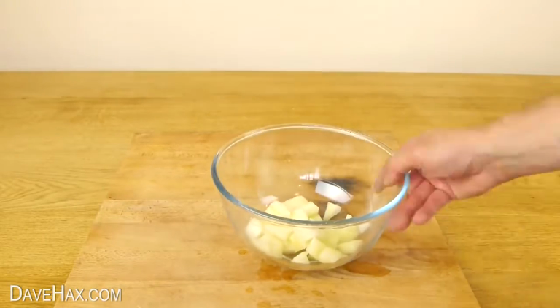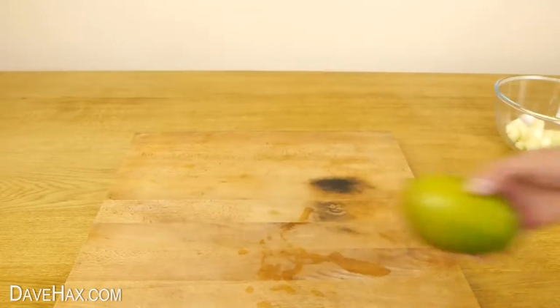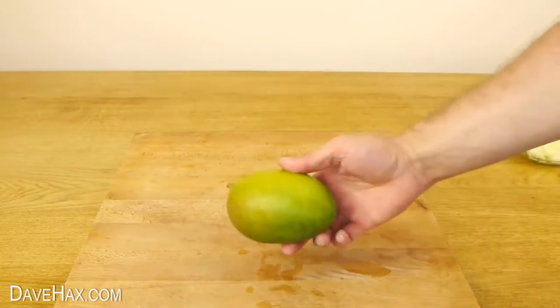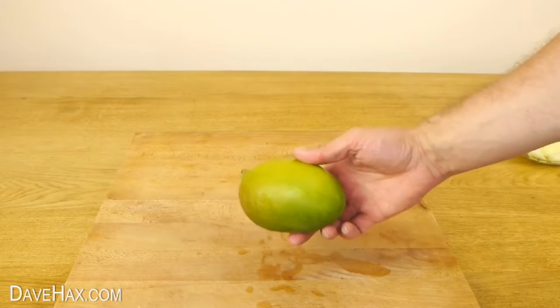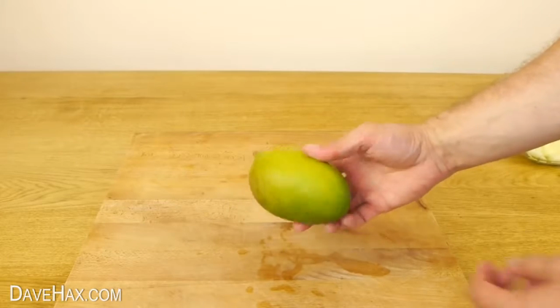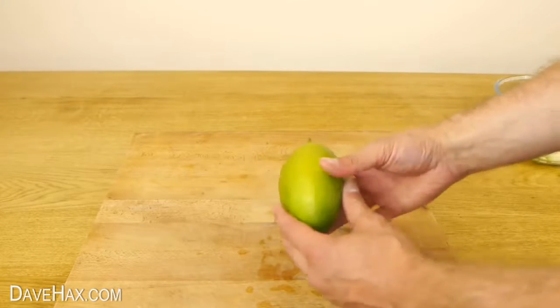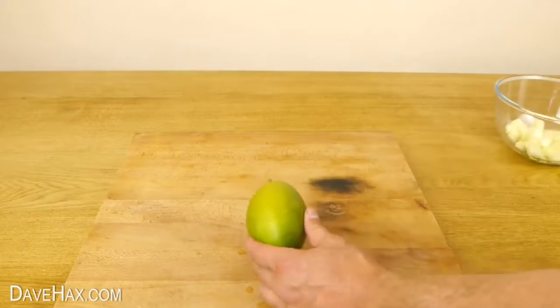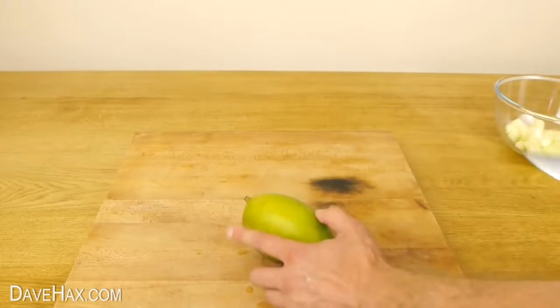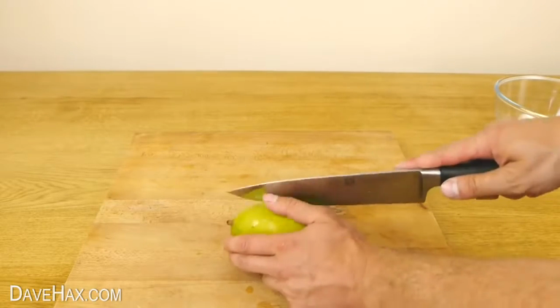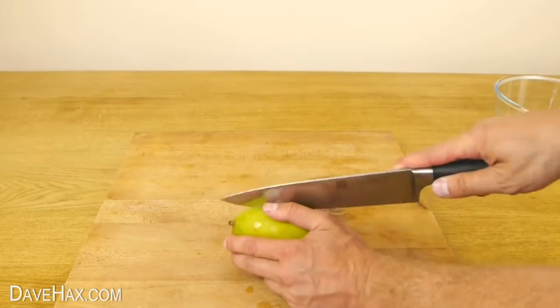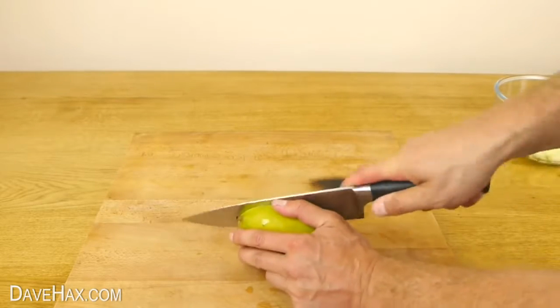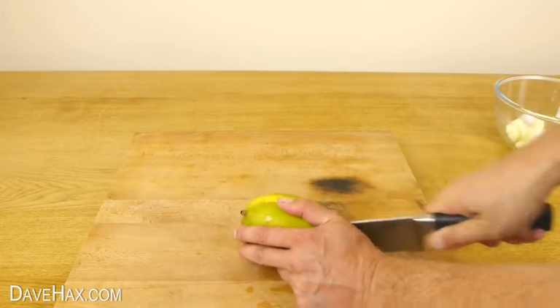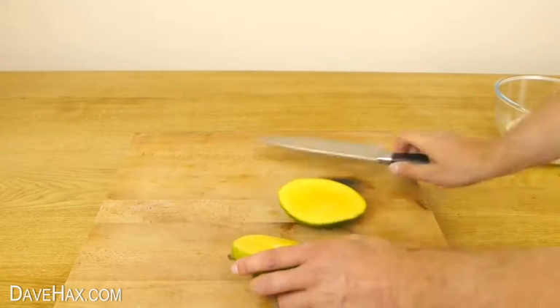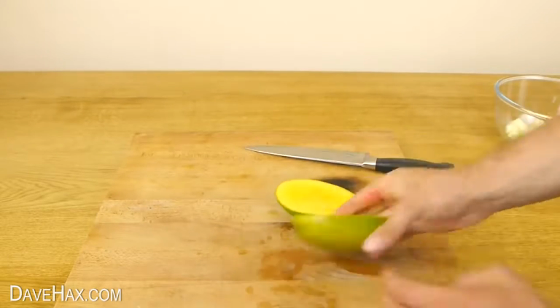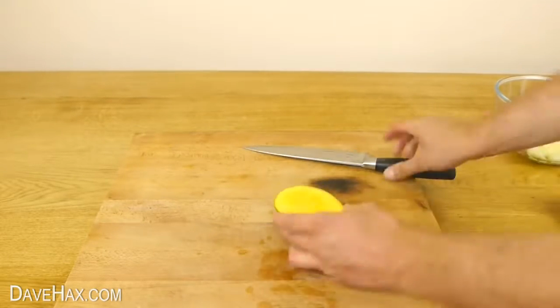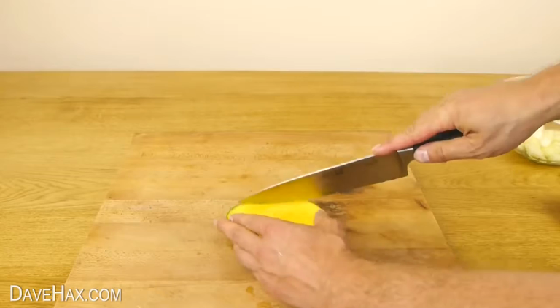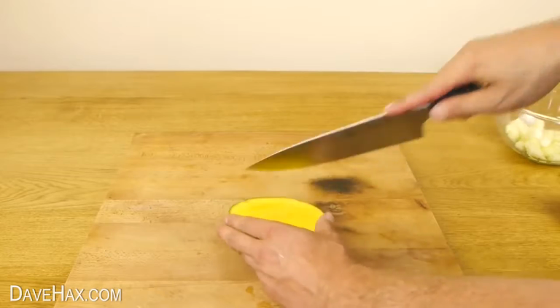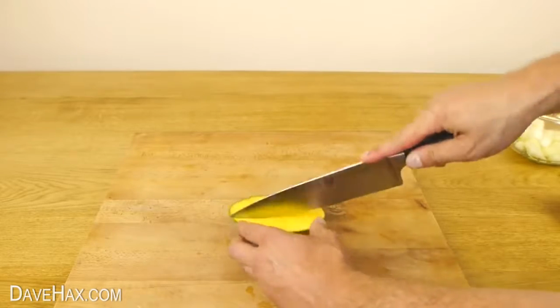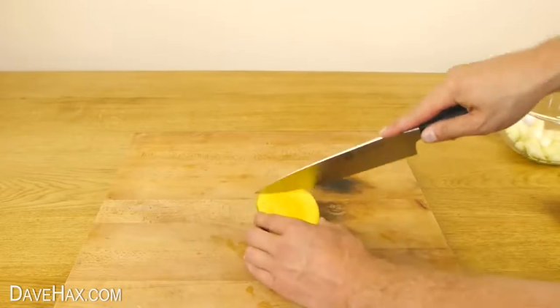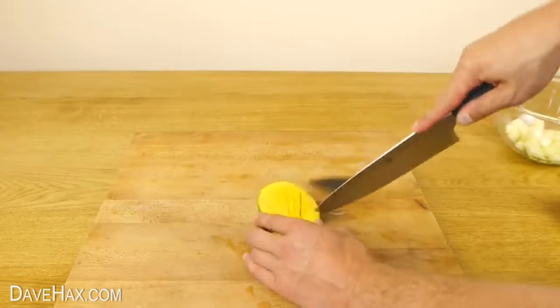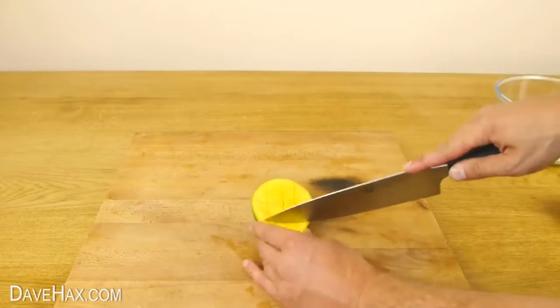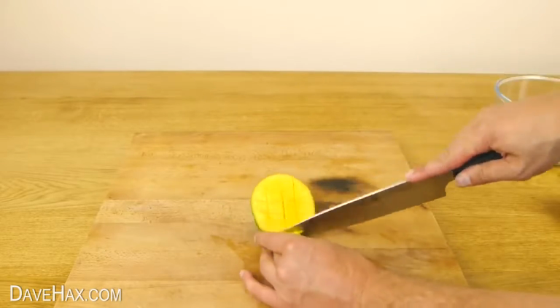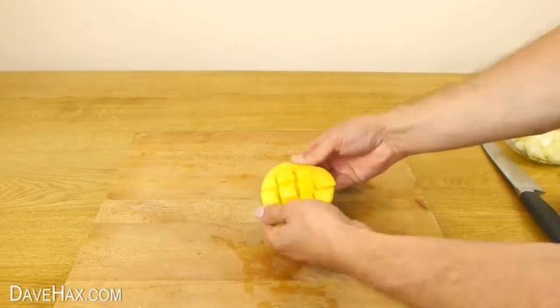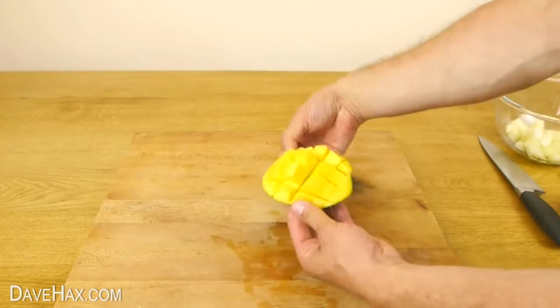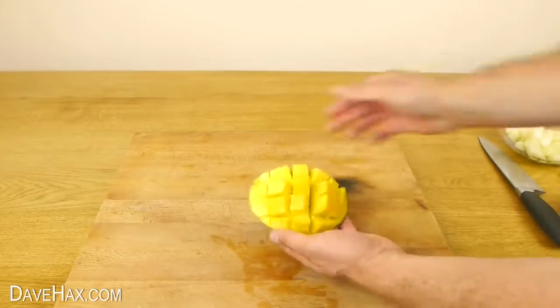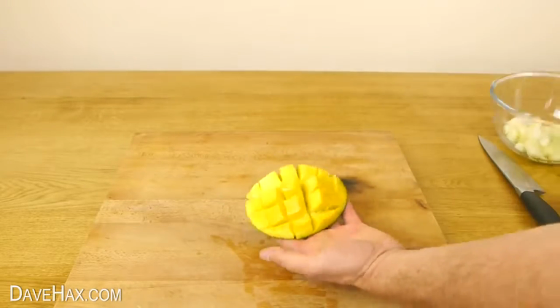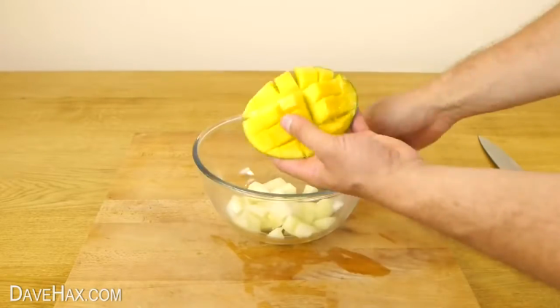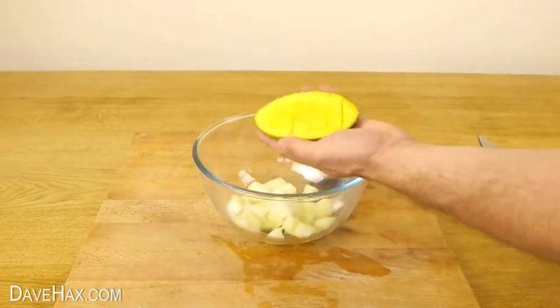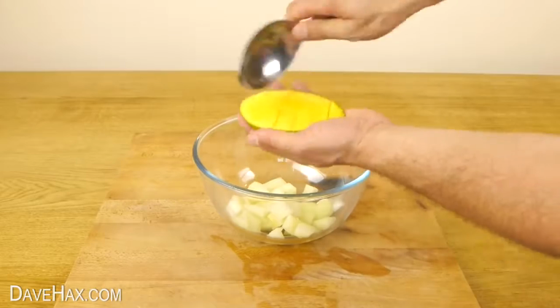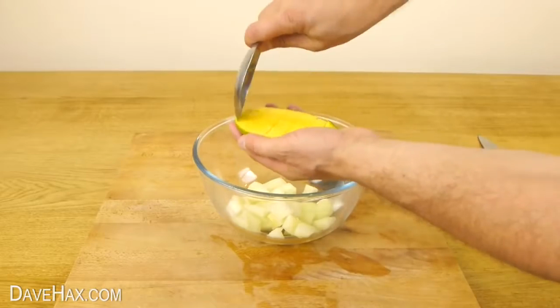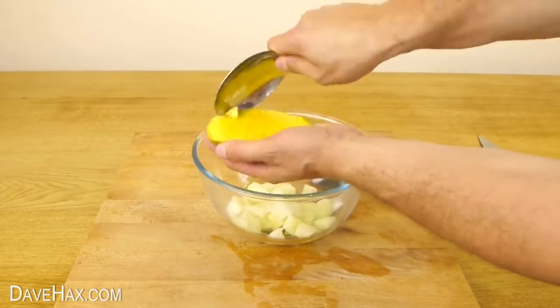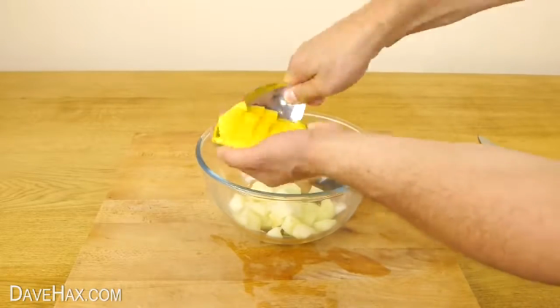You can do a very similar thing with a mango. Take a sharp knife and cut along the side of the pit. Then slice the fruit into squares, like this, and use a spoon to remove the fruit from the skin.